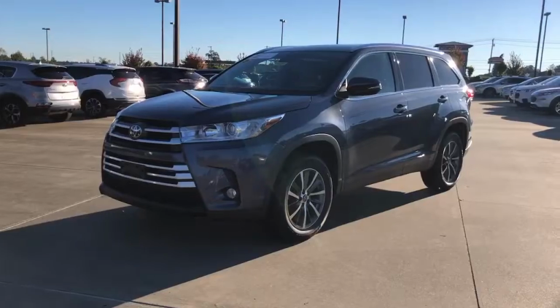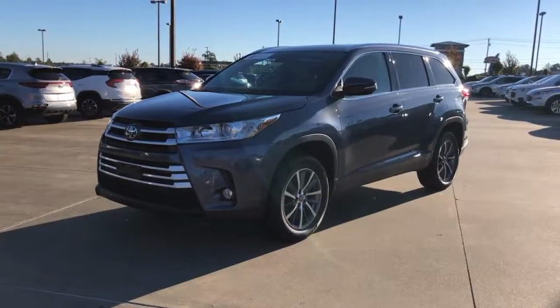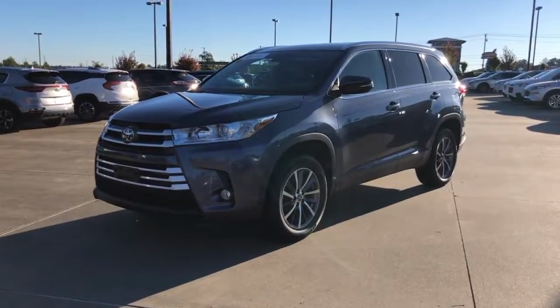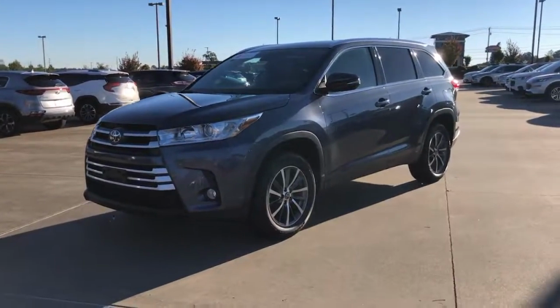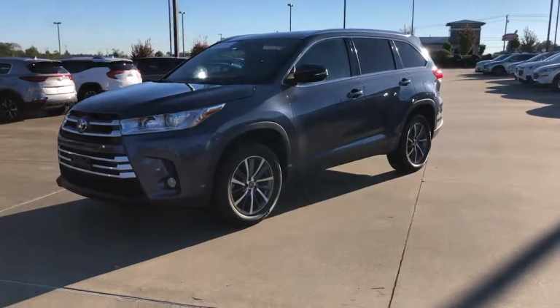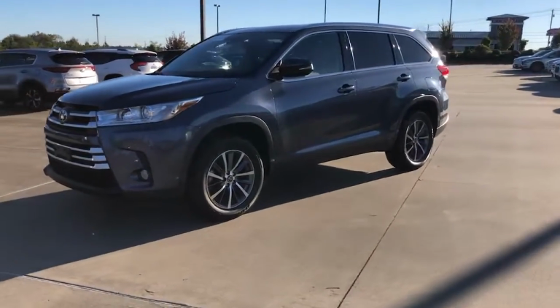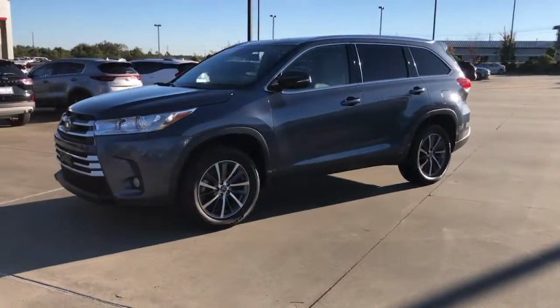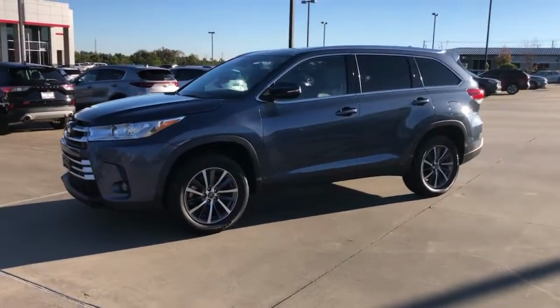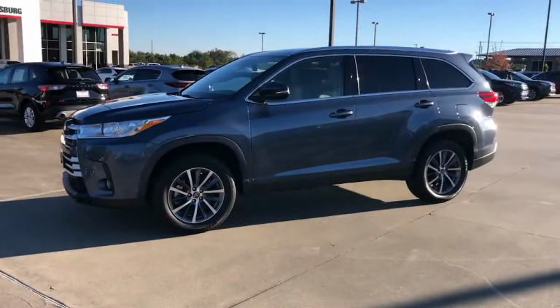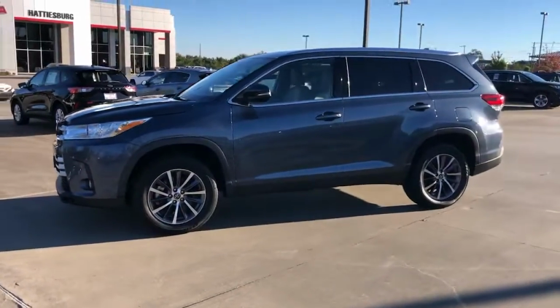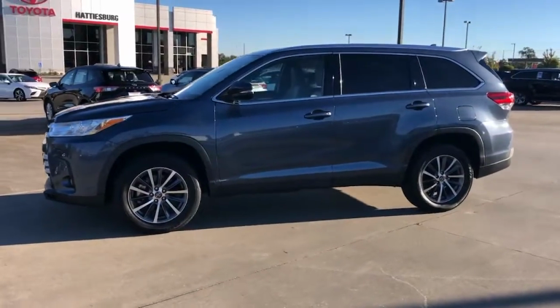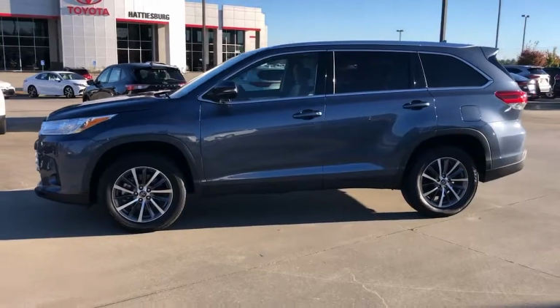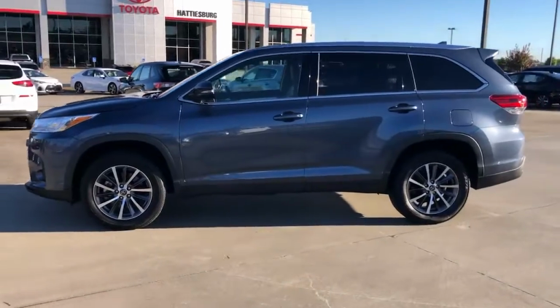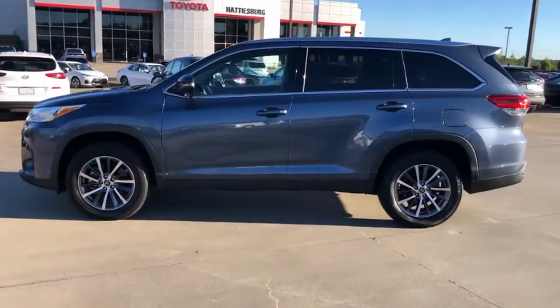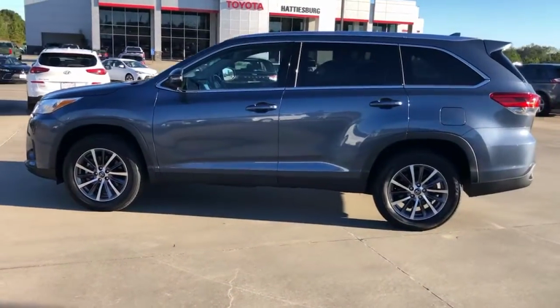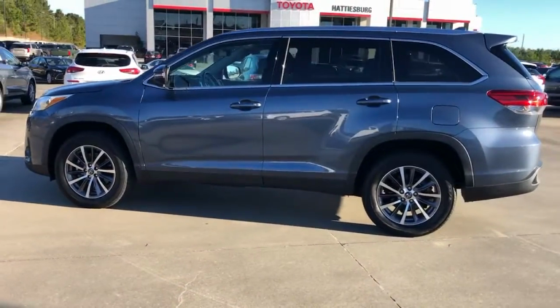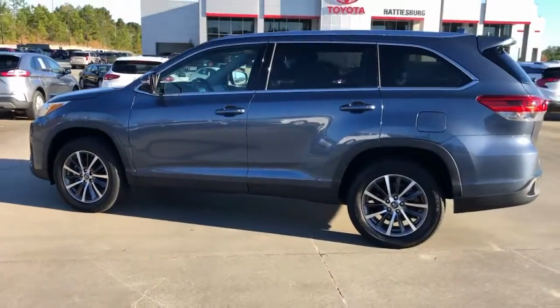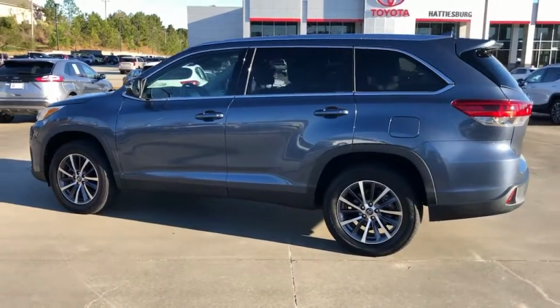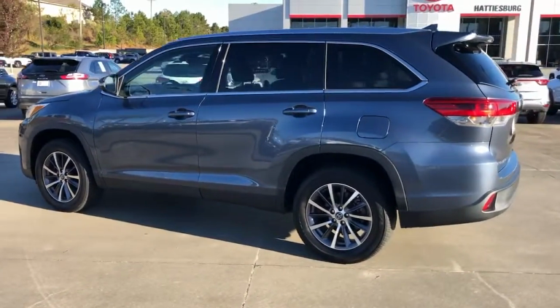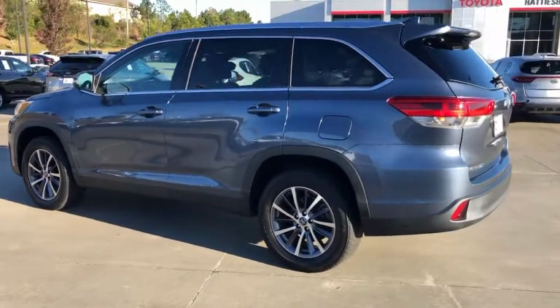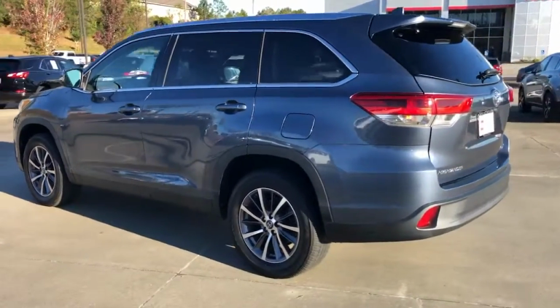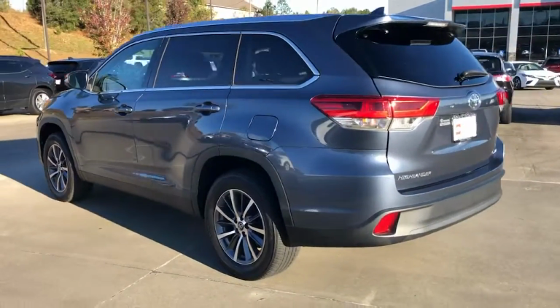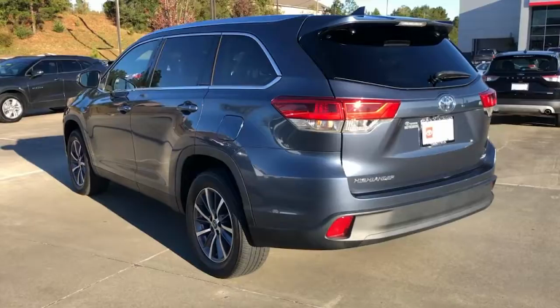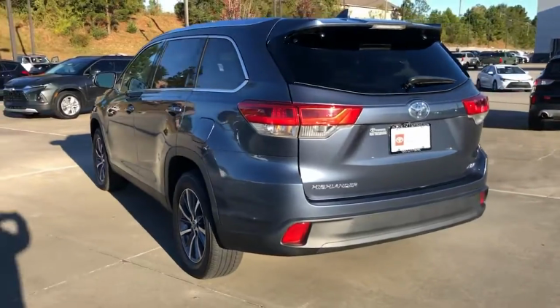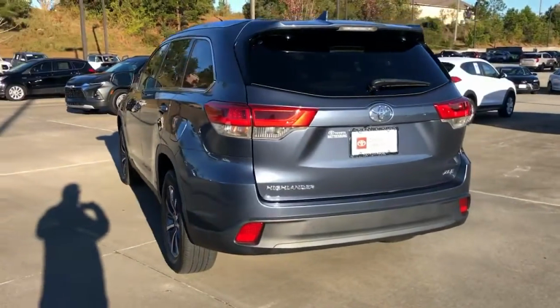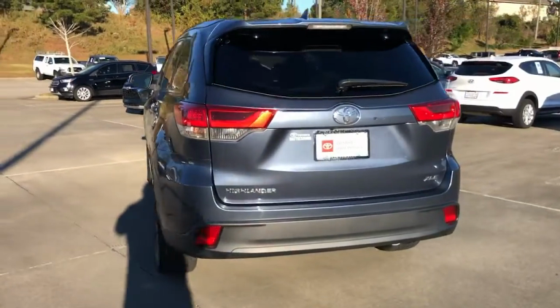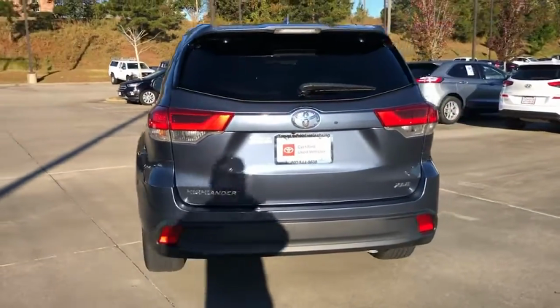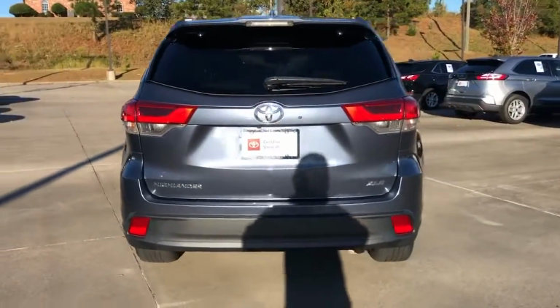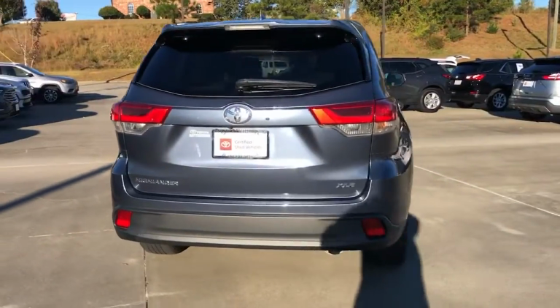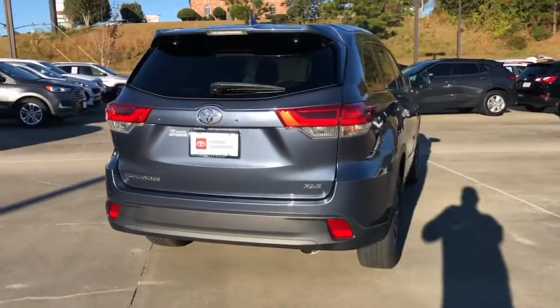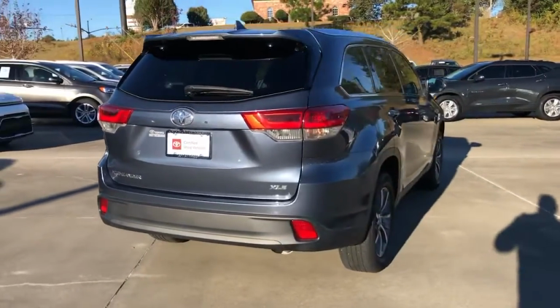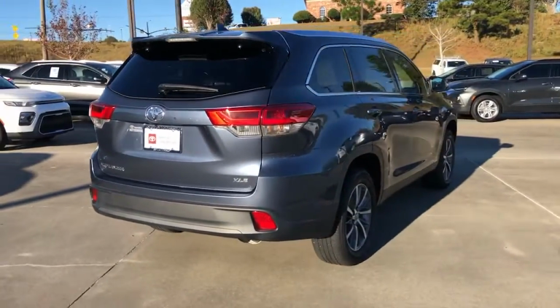You will love the features of this 2019 Toyota Highlander. With less than 25,000 miles on the odometer, this vehicle provides excellent value. Give your family this spacious, efficient Highlander and start building your road trip memories.